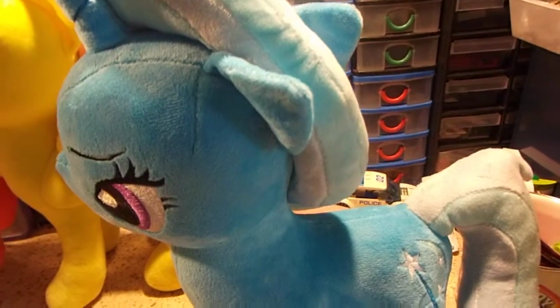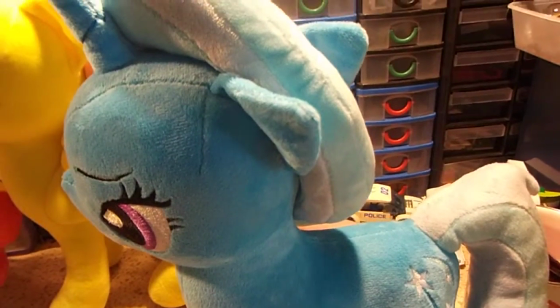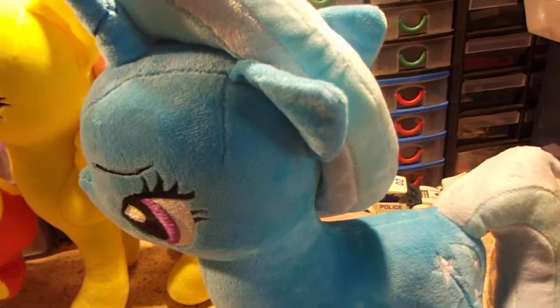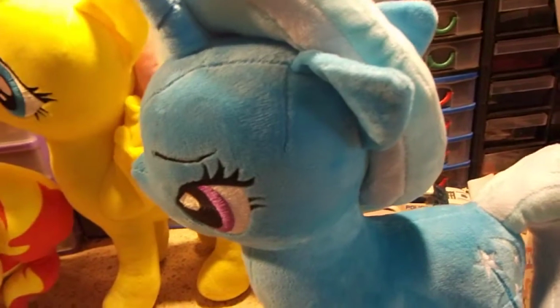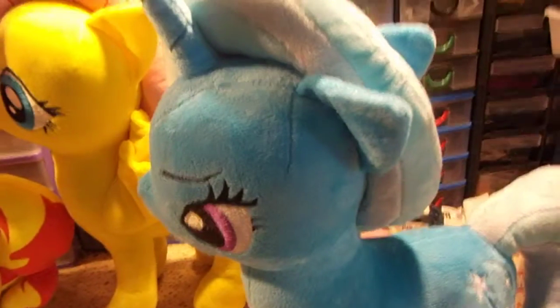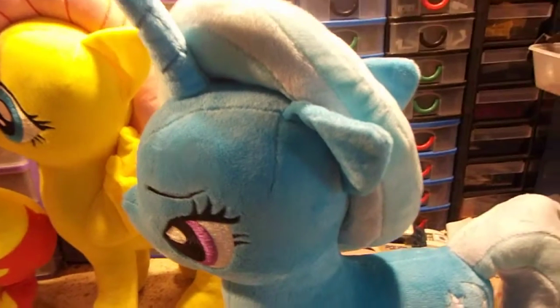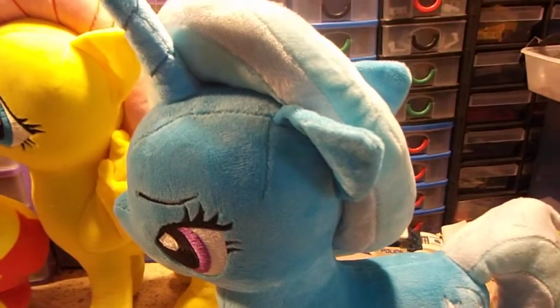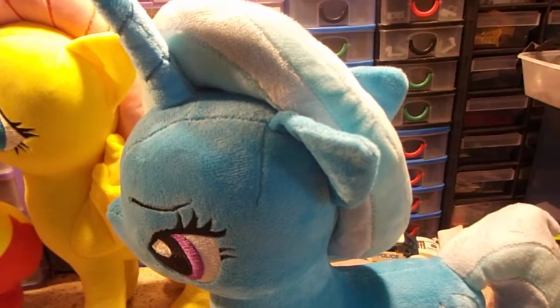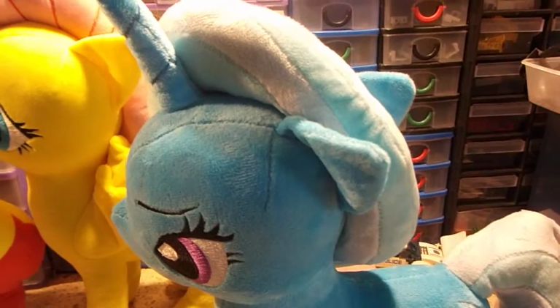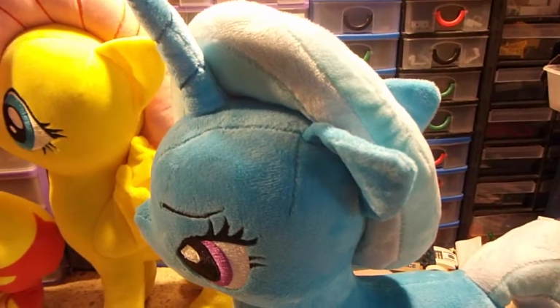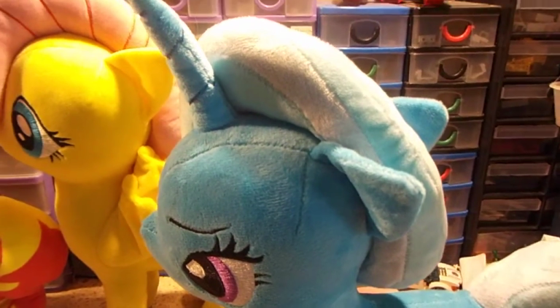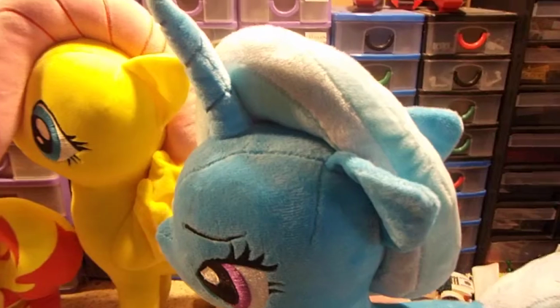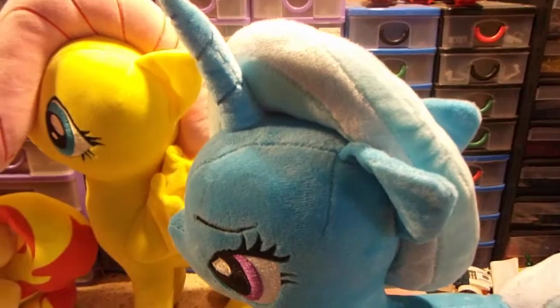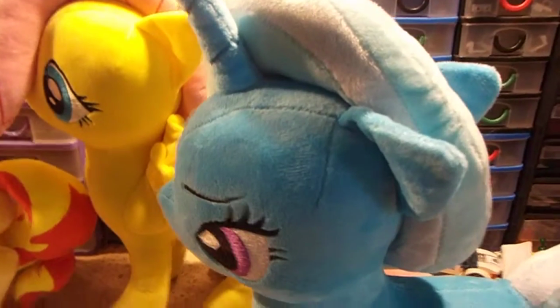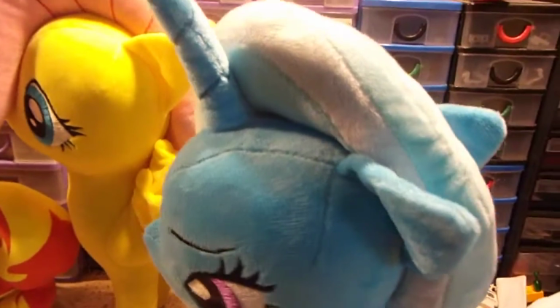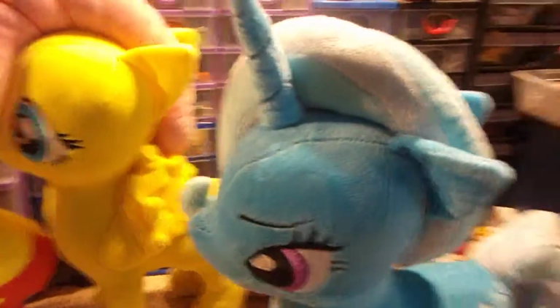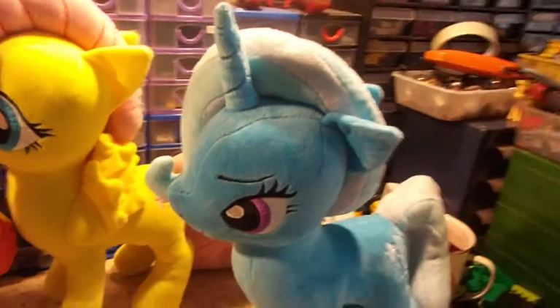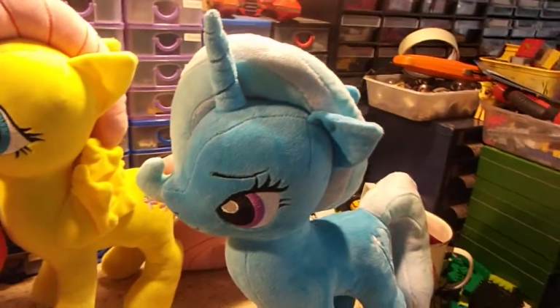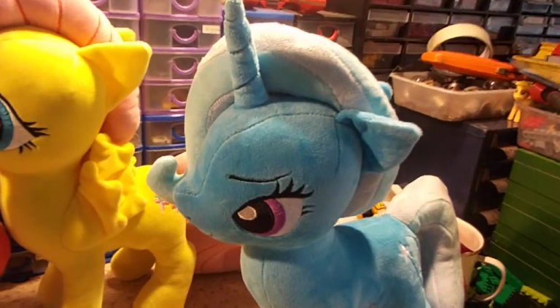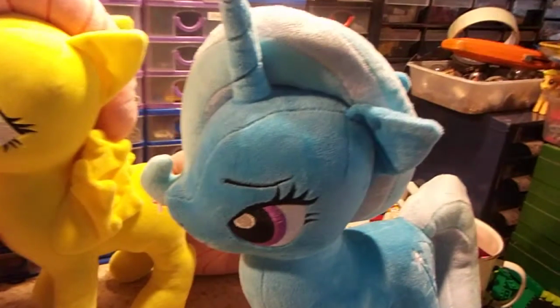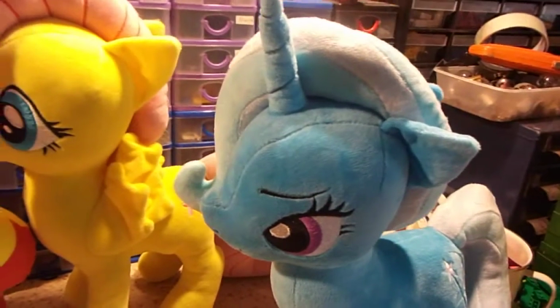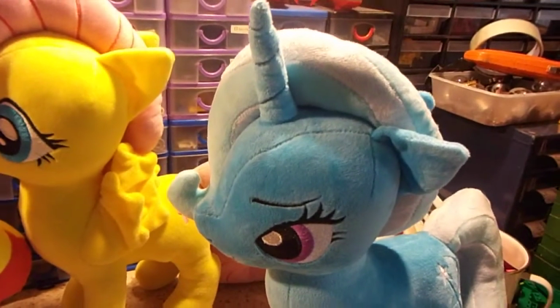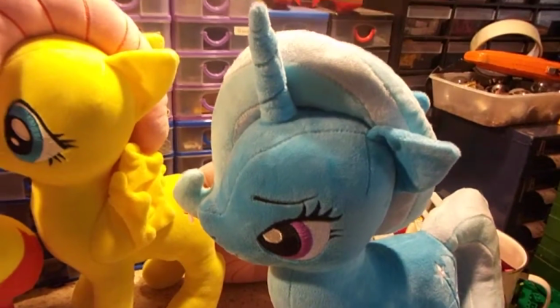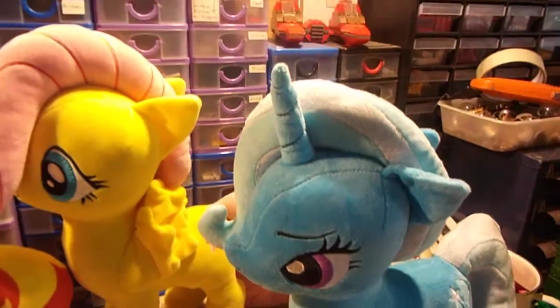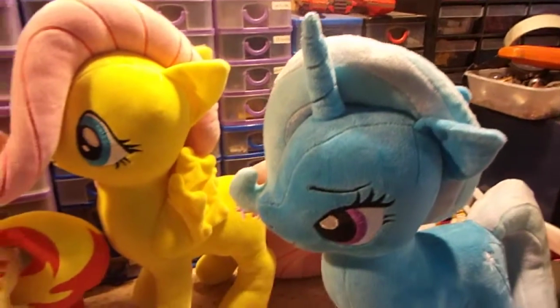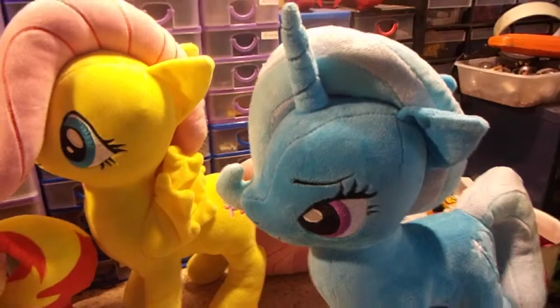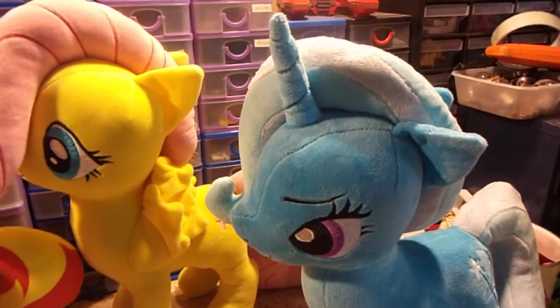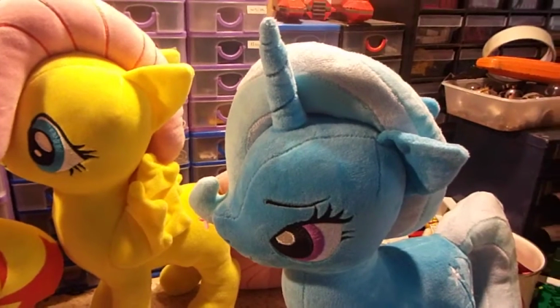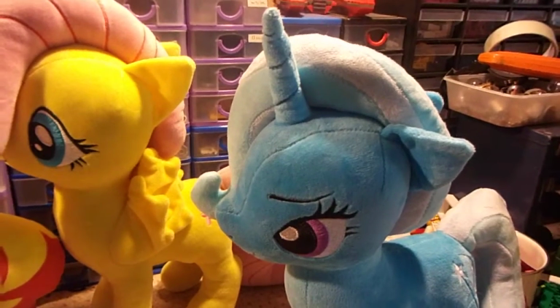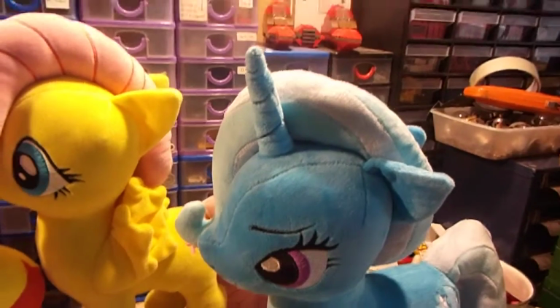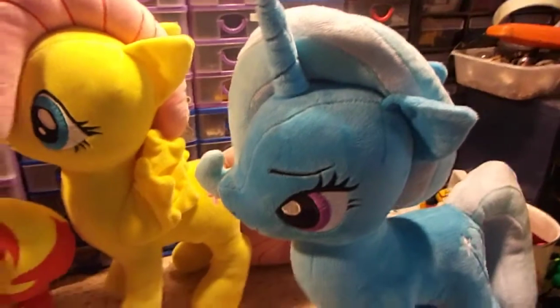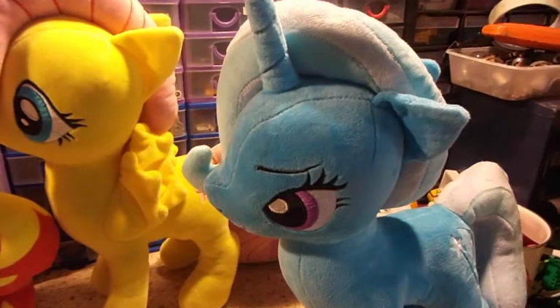Trixie here arrived Wednesday, I think — it was either Wednesday or Thursday, I can't remember. Thursday. I had to go to the post office Thursday to go and pick her up.